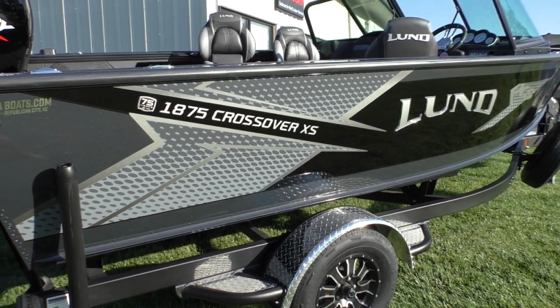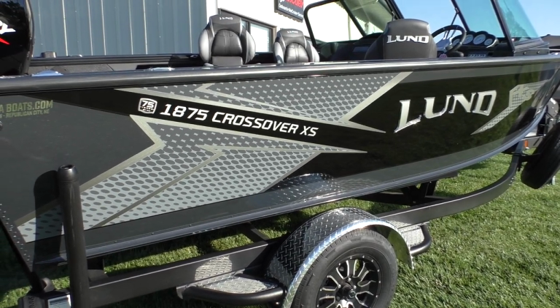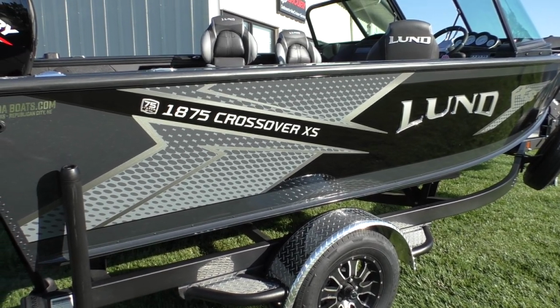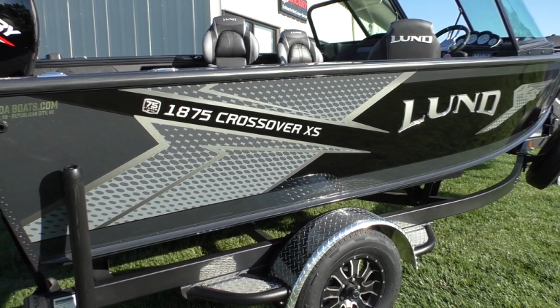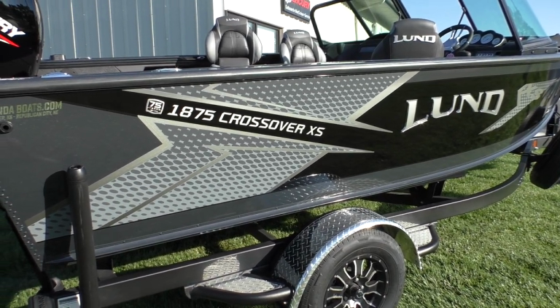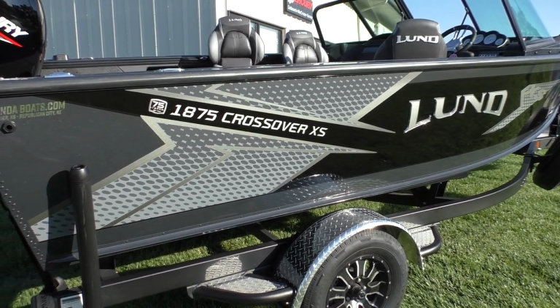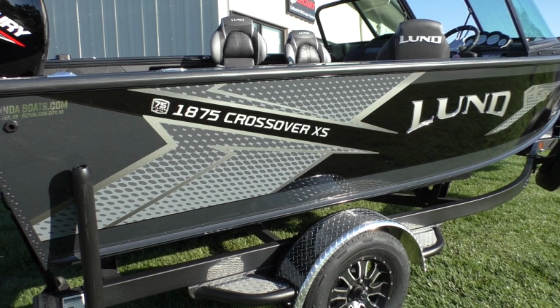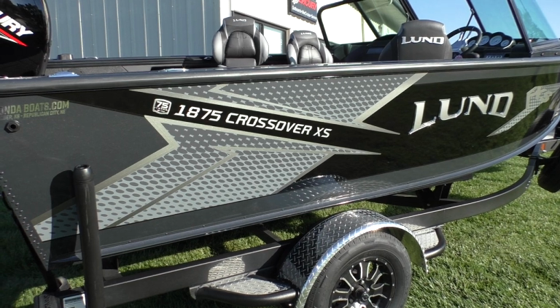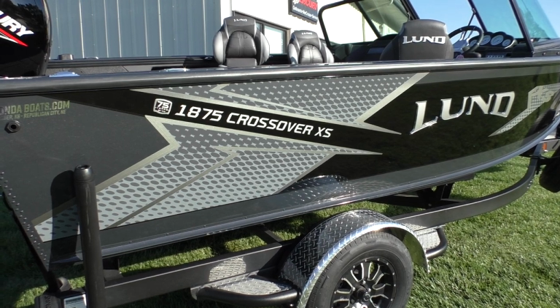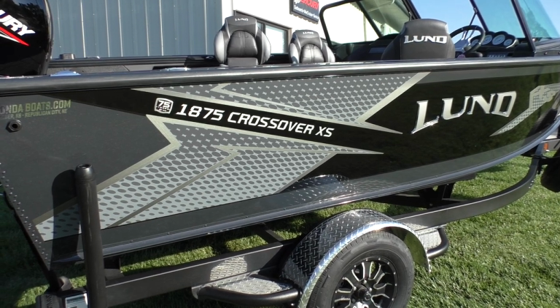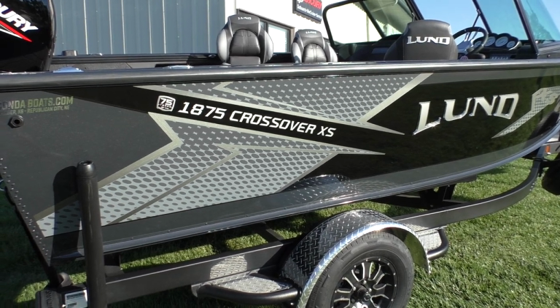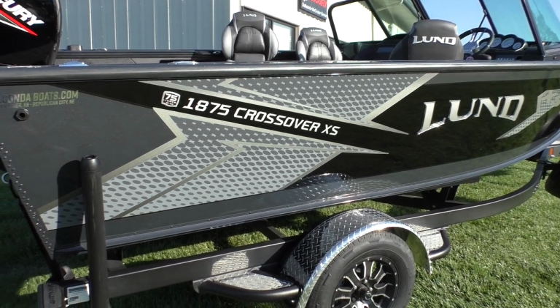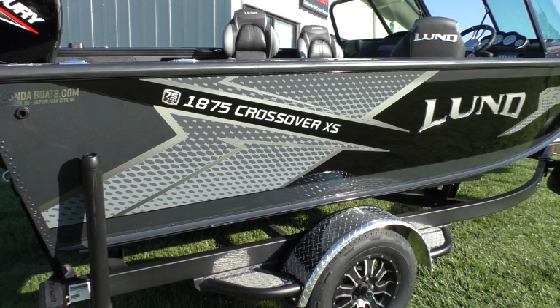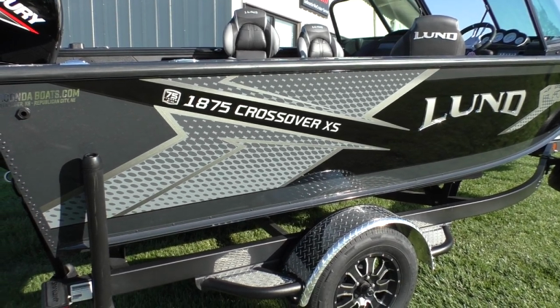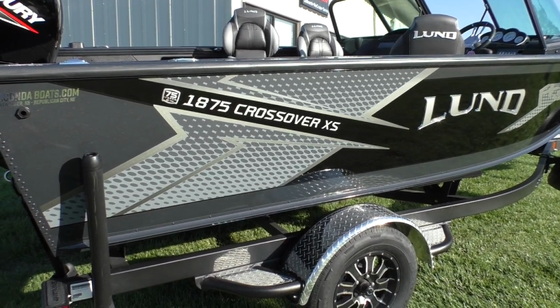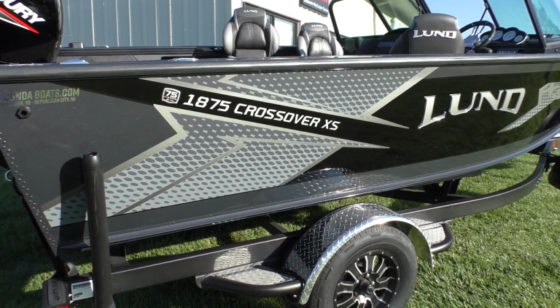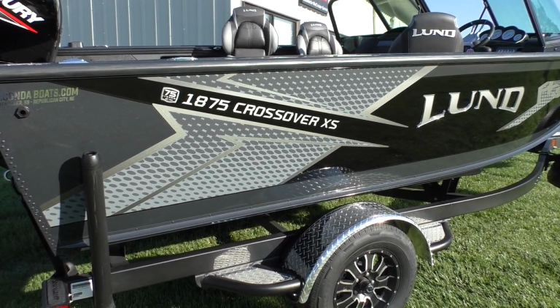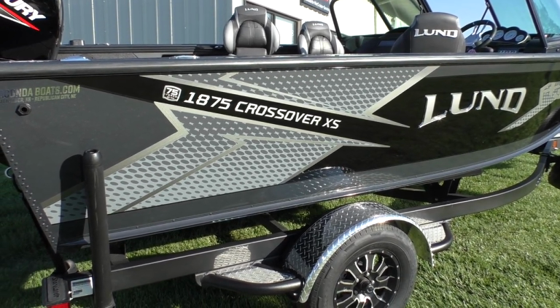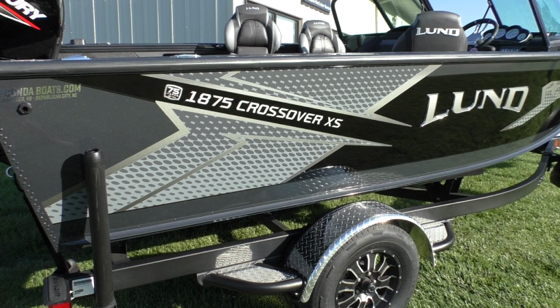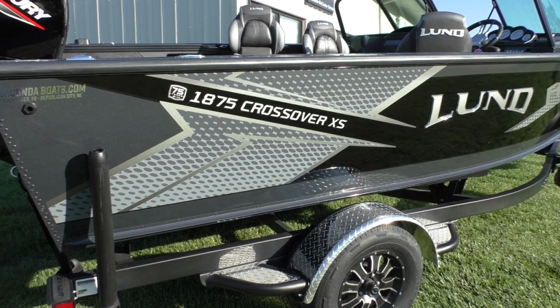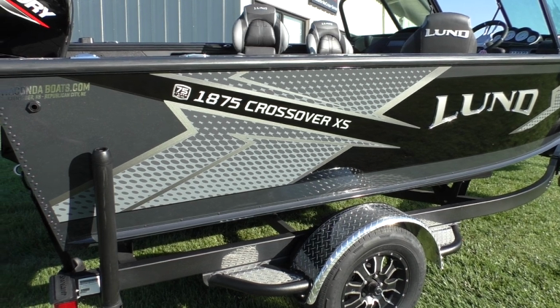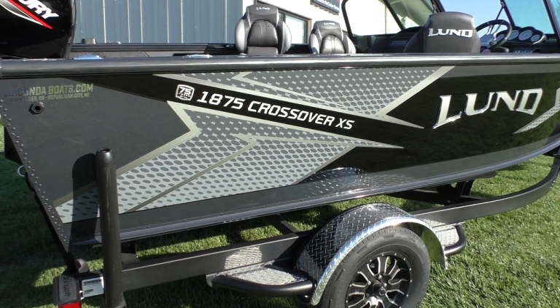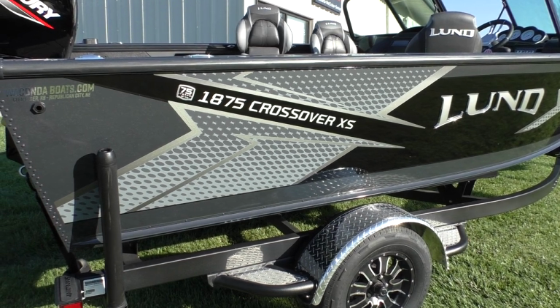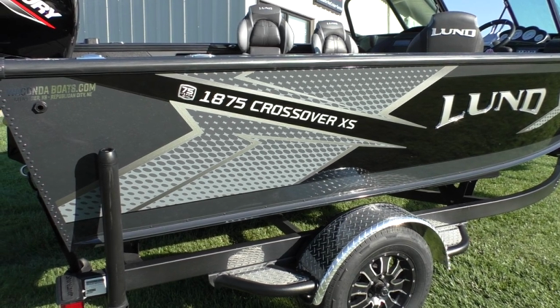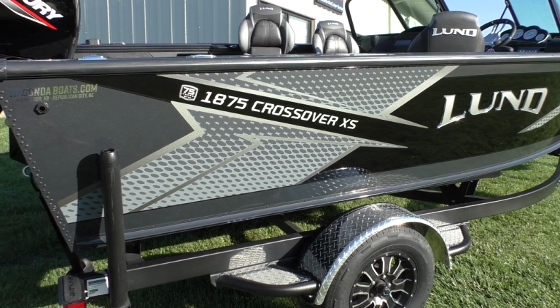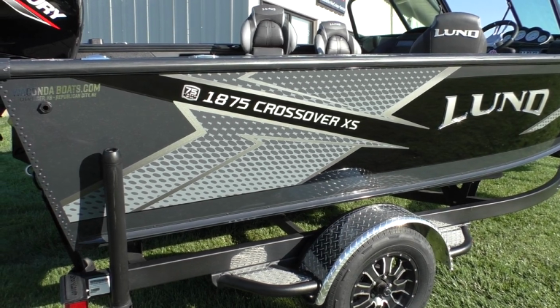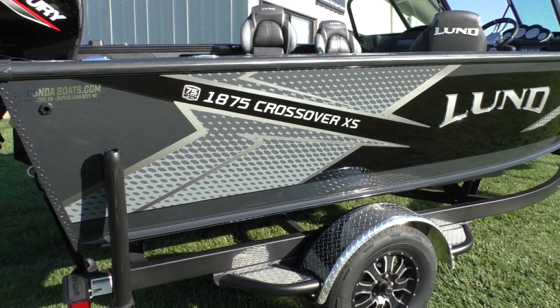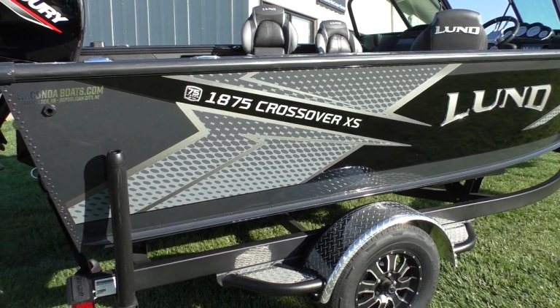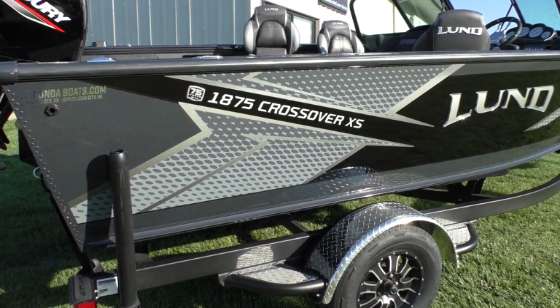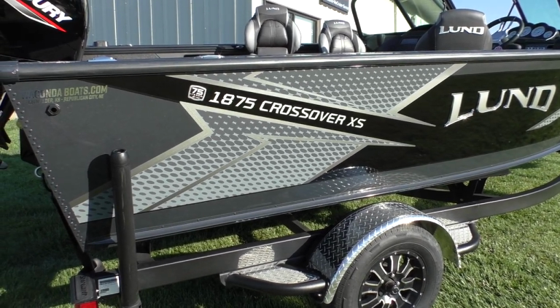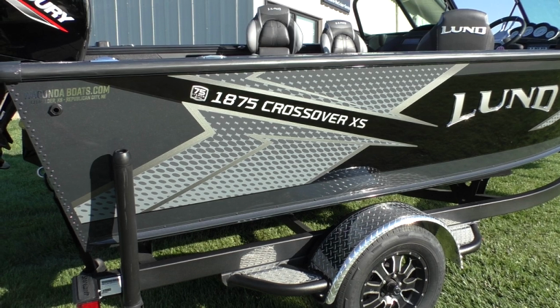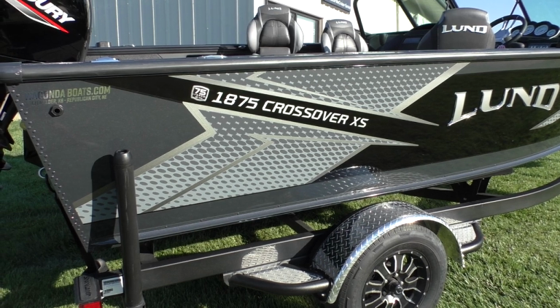We're going to try and talk in detail about all the options it comes with and all the upgraded options that we put on them. When we stock our crossovers, we always try to stock them with the most in-demand options, and I'll kind of point those out.